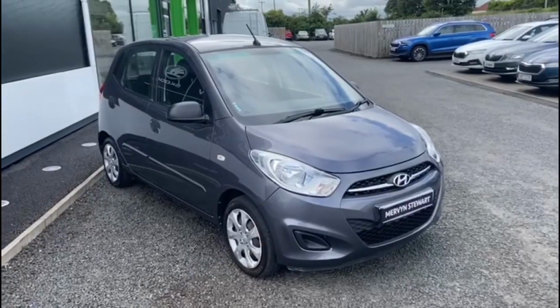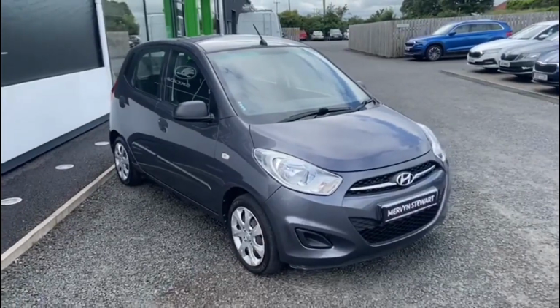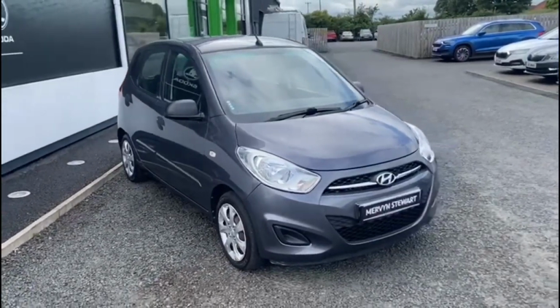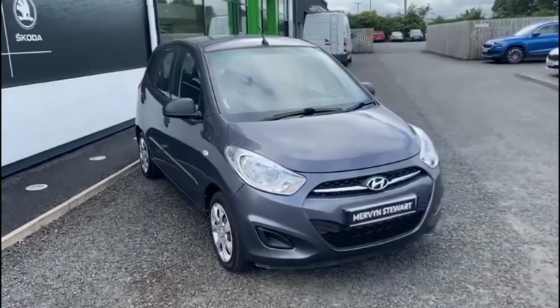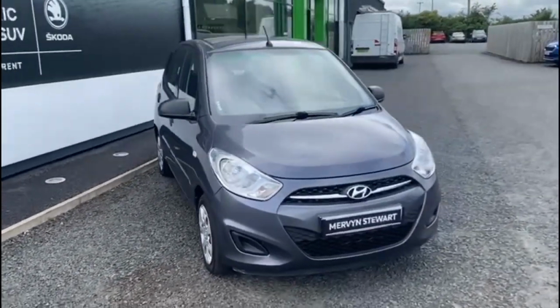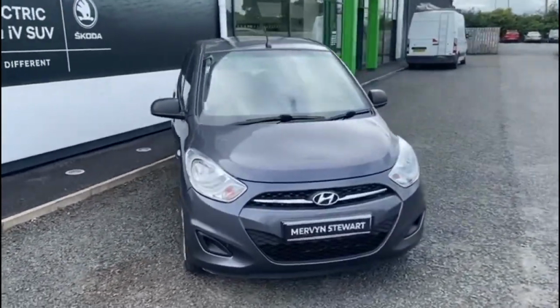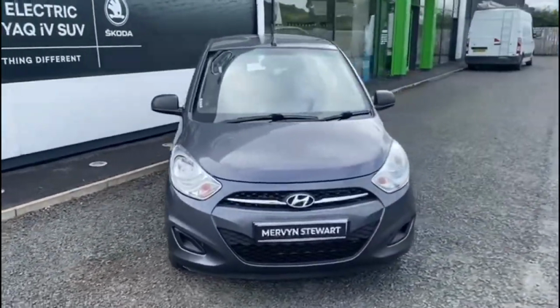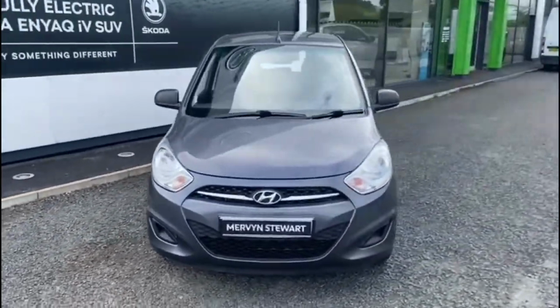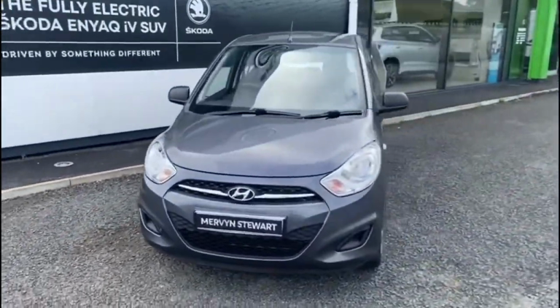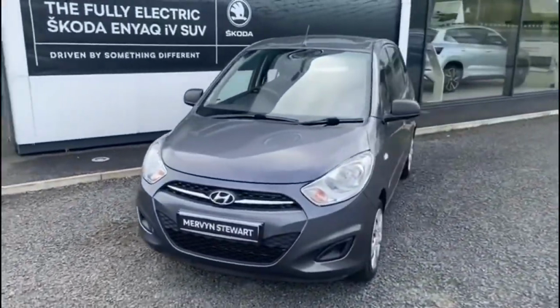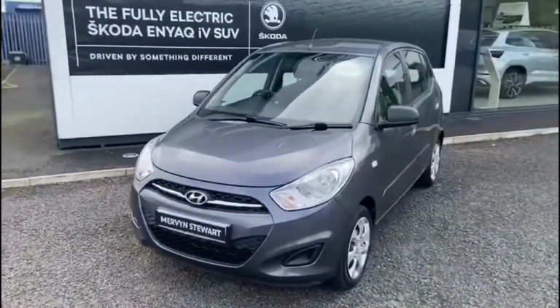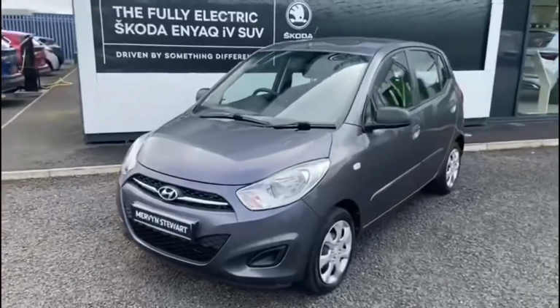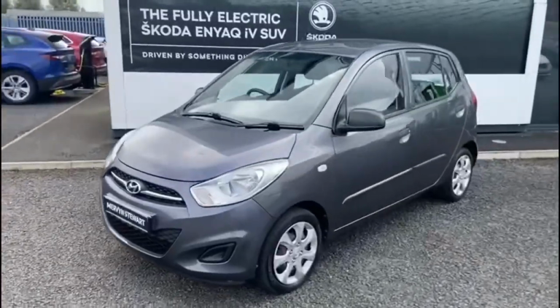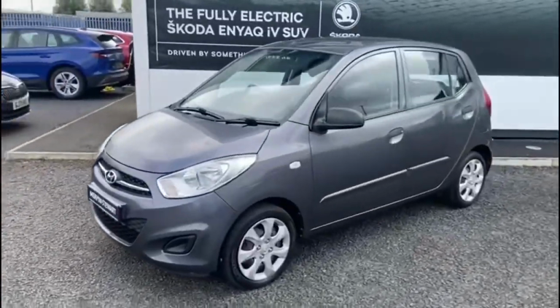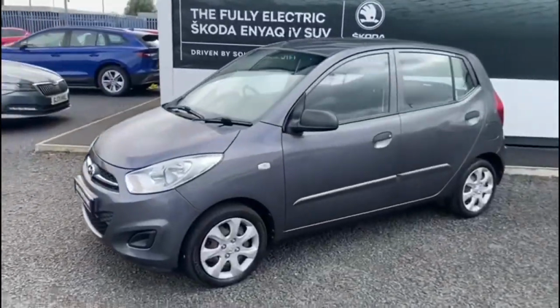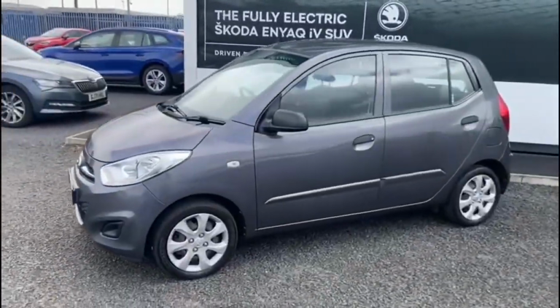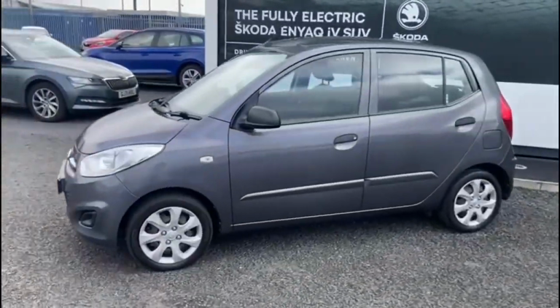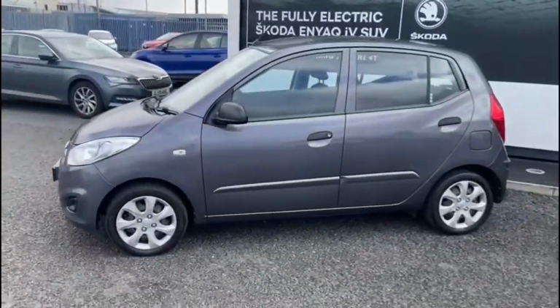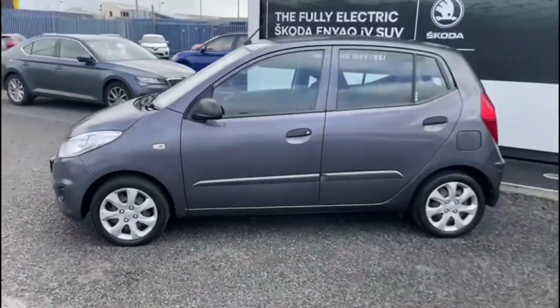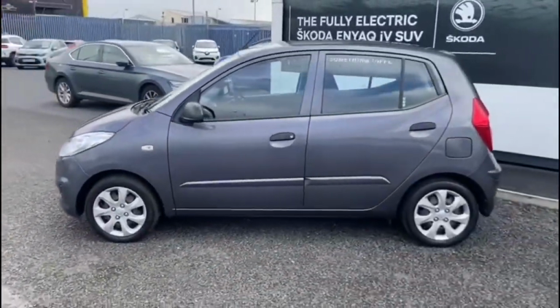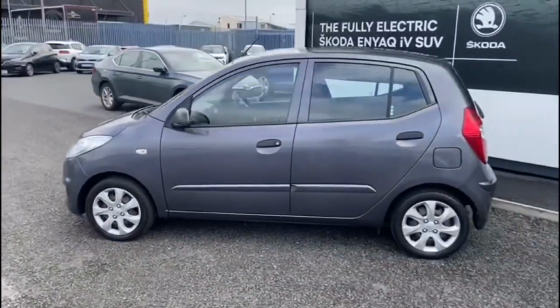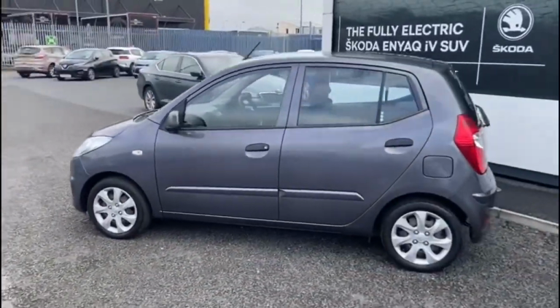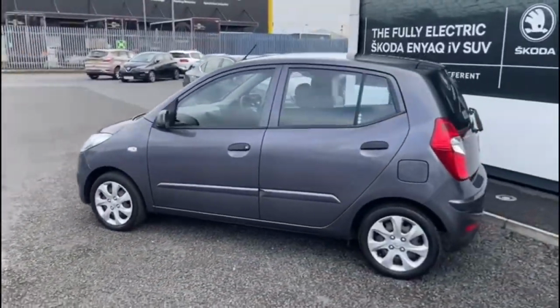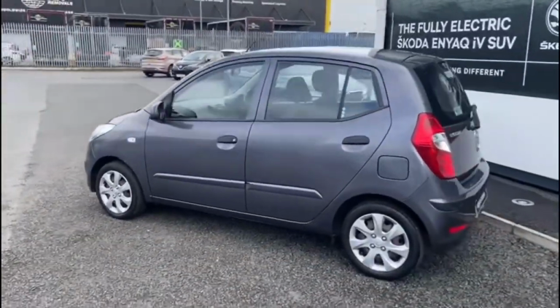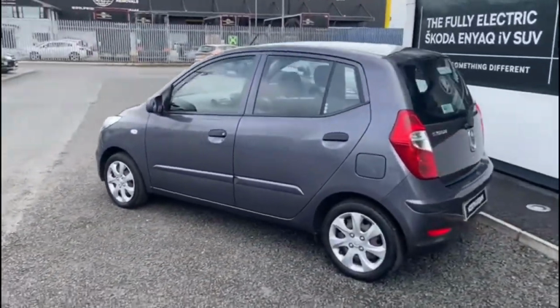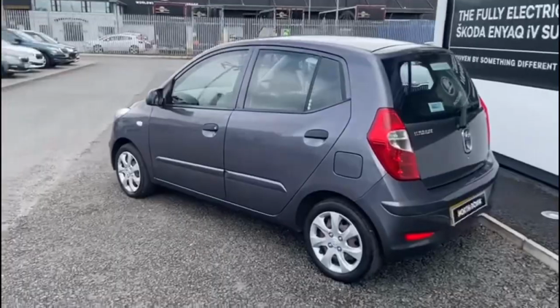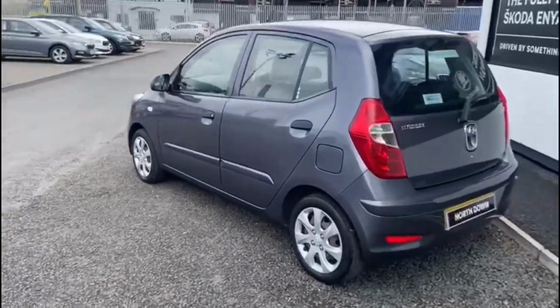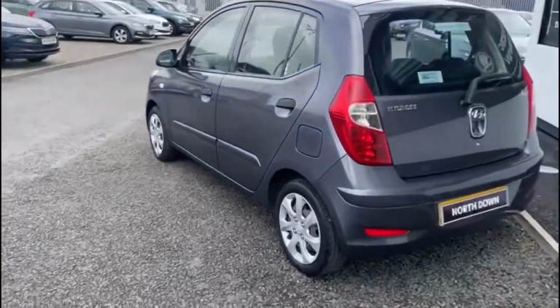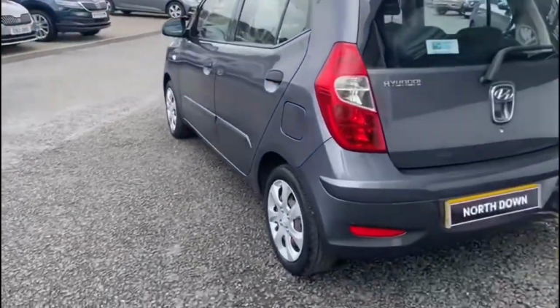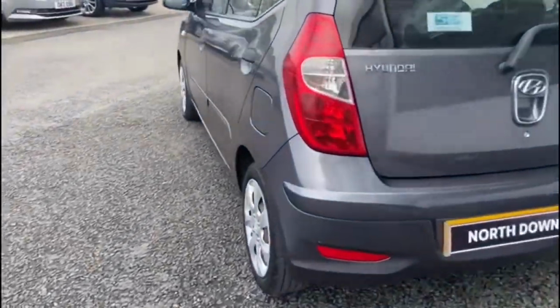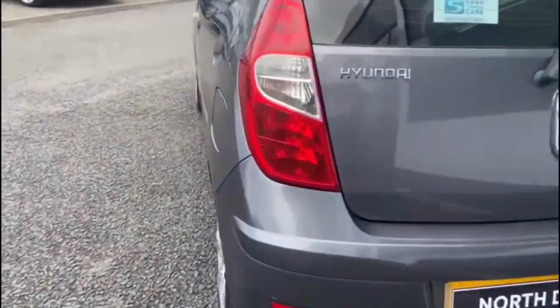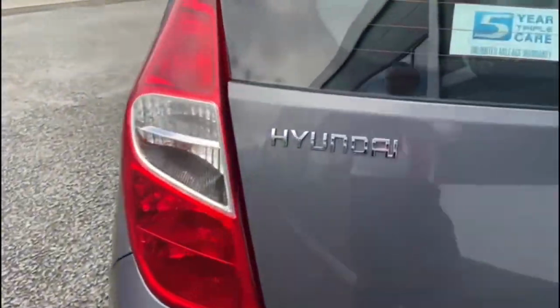Here we have for sale a 2014 Hyundai i10. It's the 1.2 classic 5 door. As you can see, it's finished in grey metallic paint.